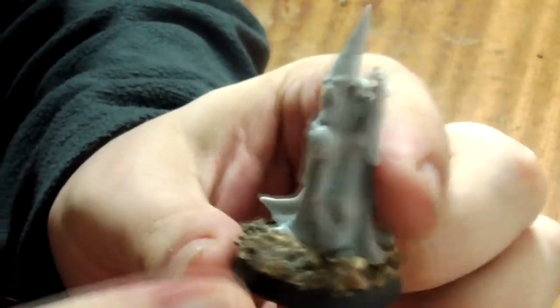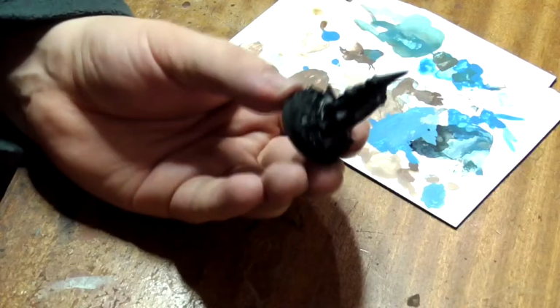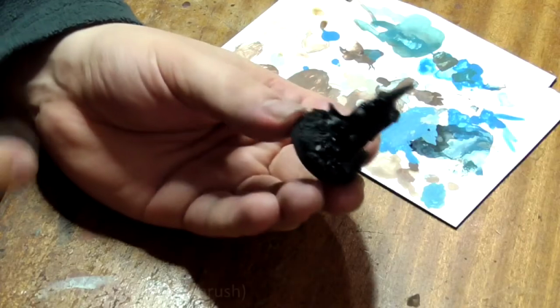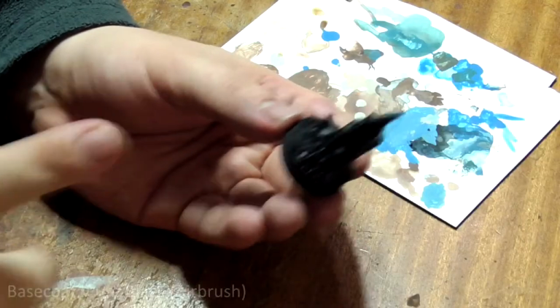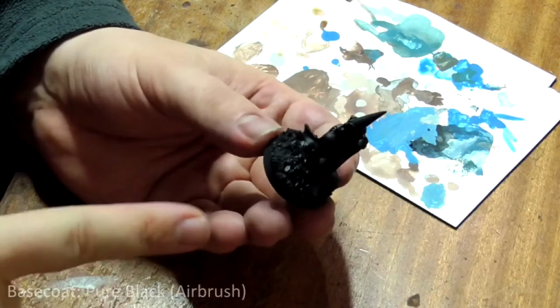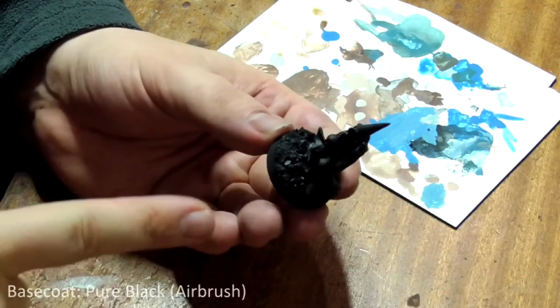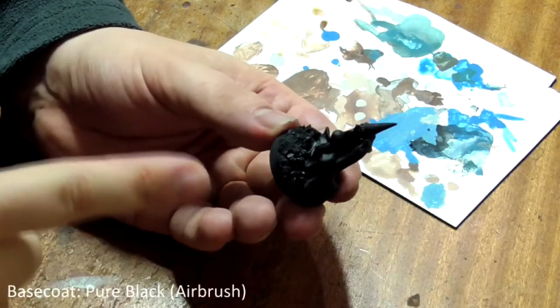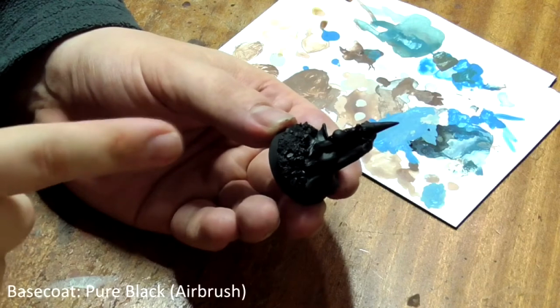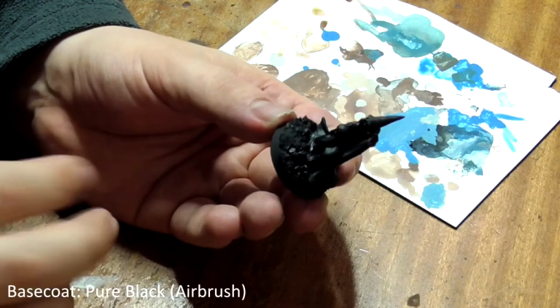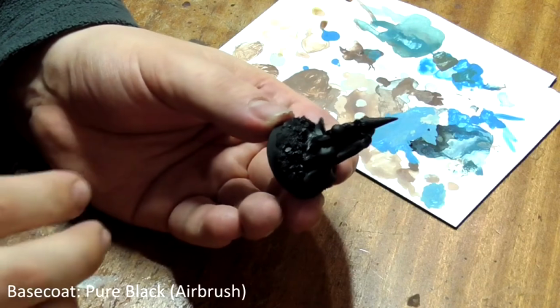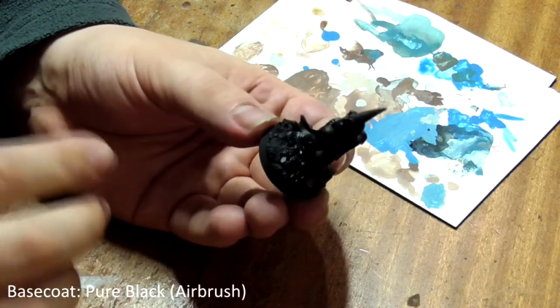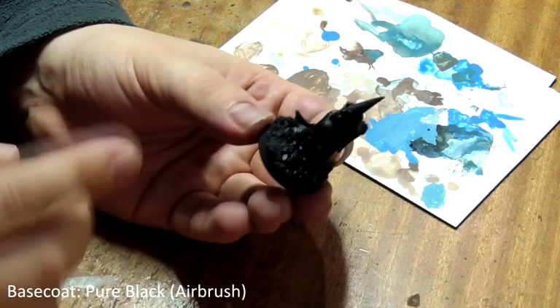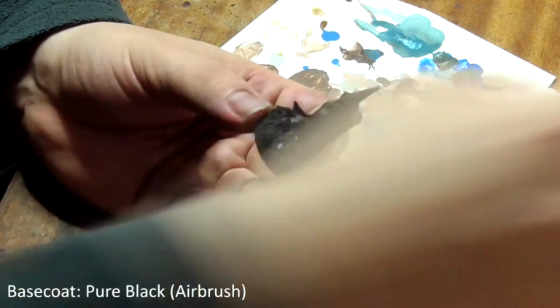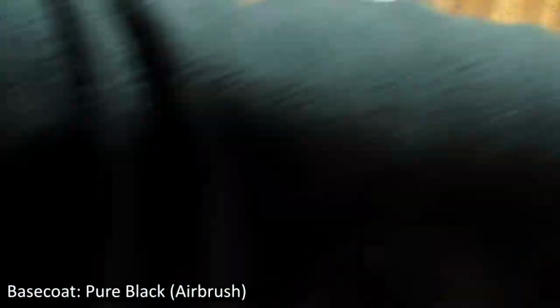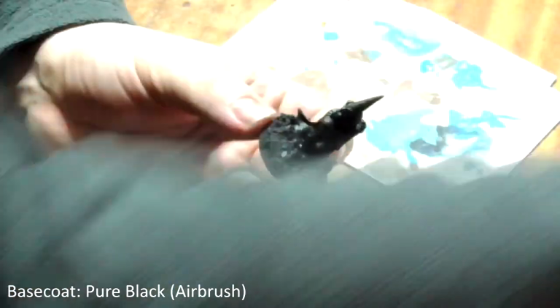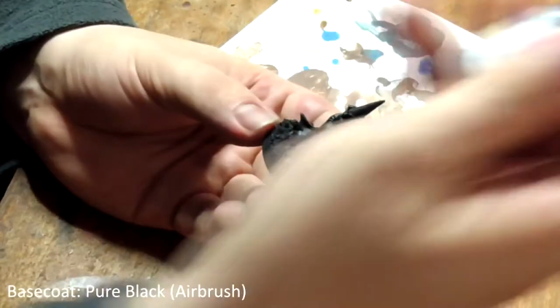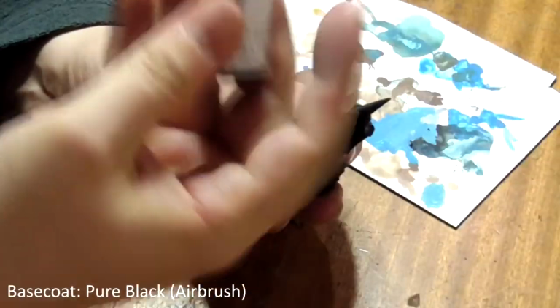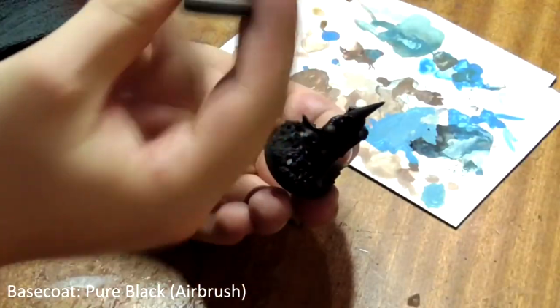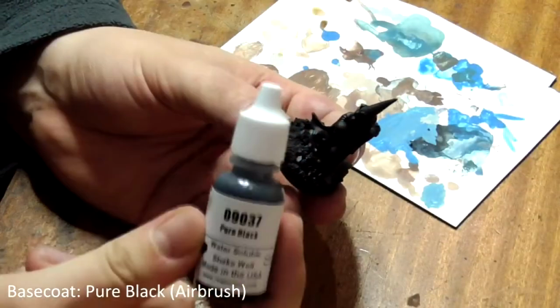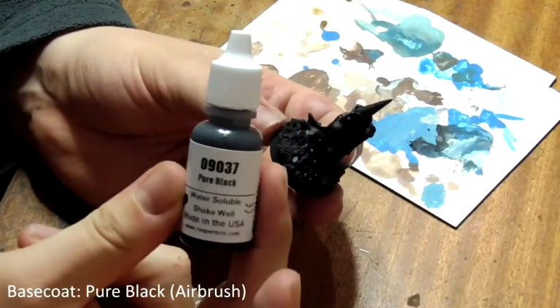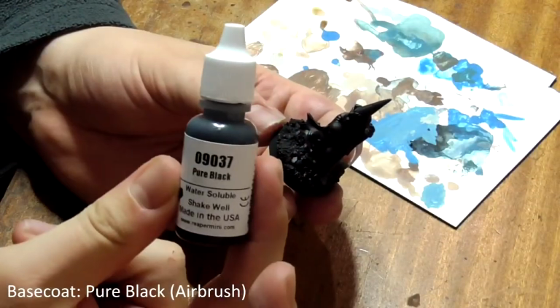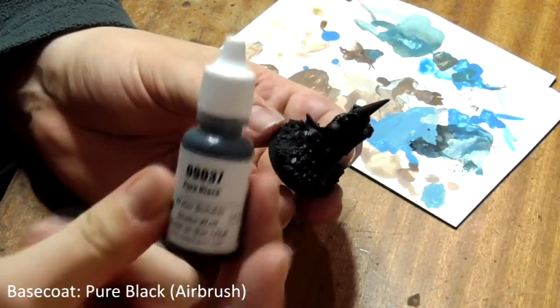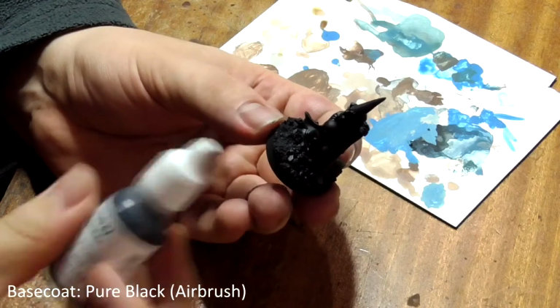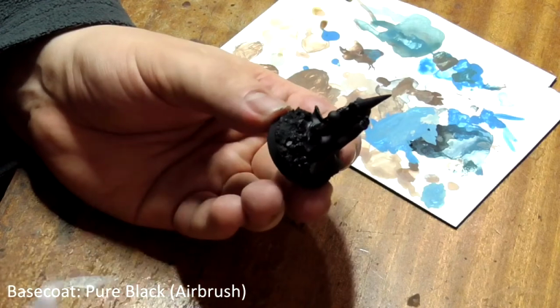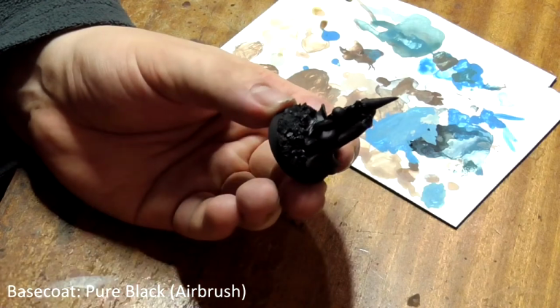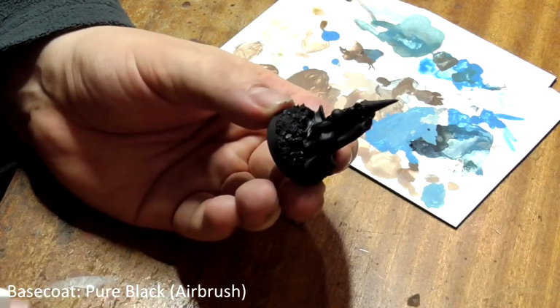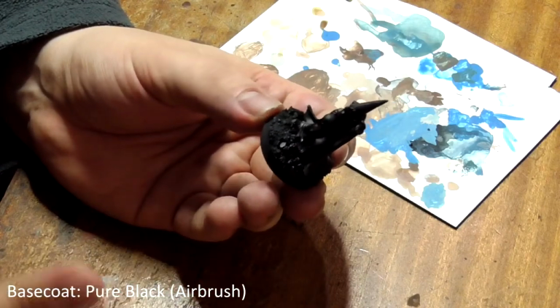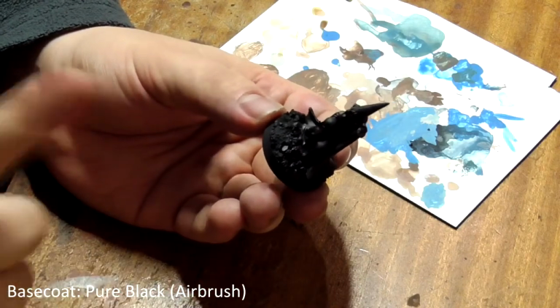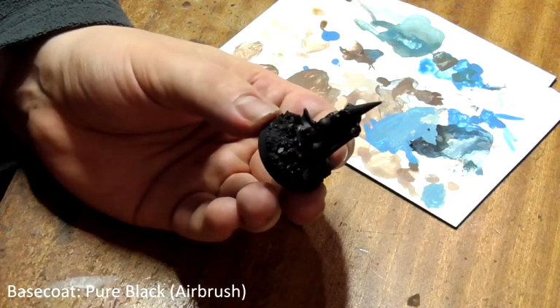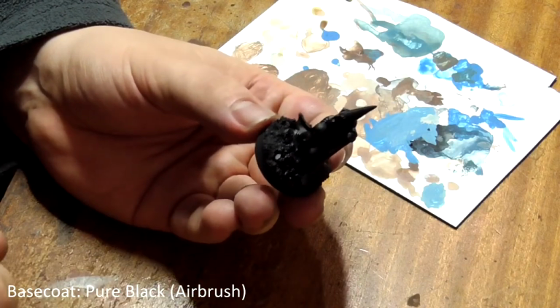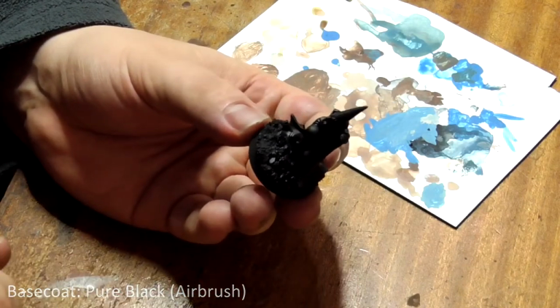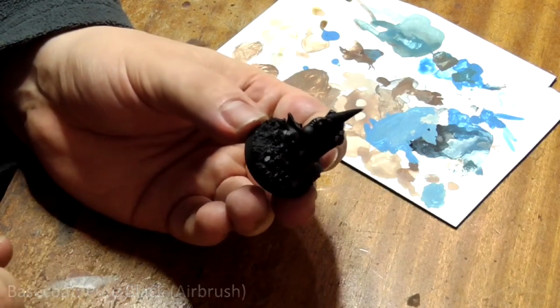First thing when it comes to painting is base coating the model. I've used pure black through my airbrush here but you can easily paint this on by hand. You can't use spray primers with Reaper Bones miniatures as the paint reacts badly to the plastic.